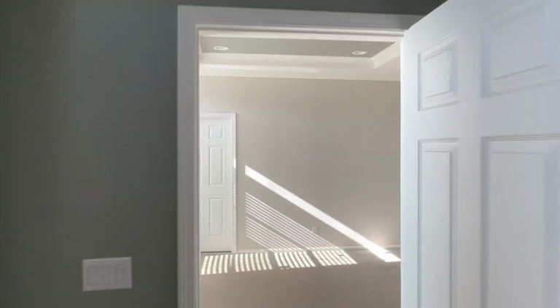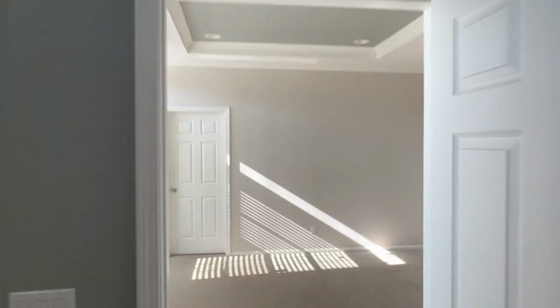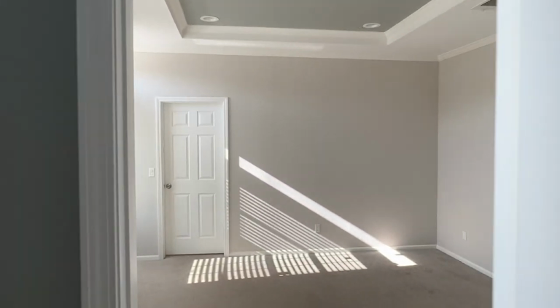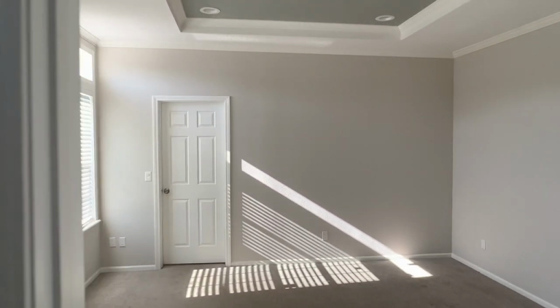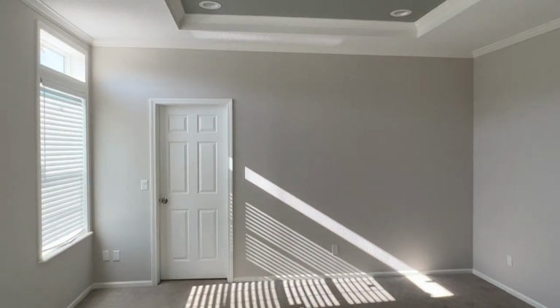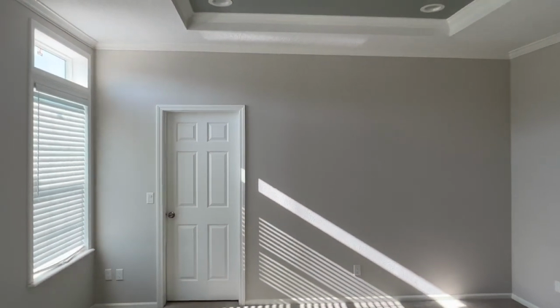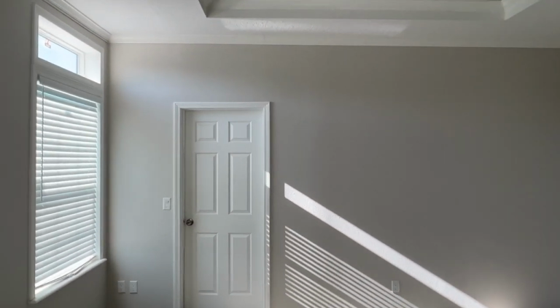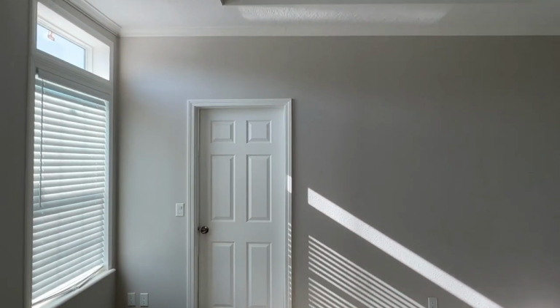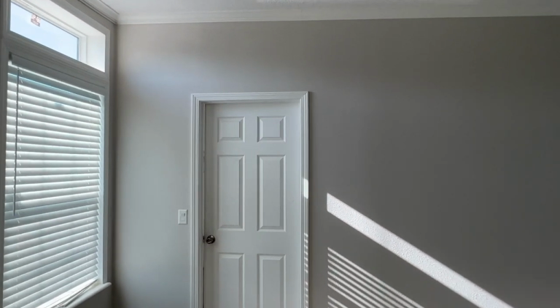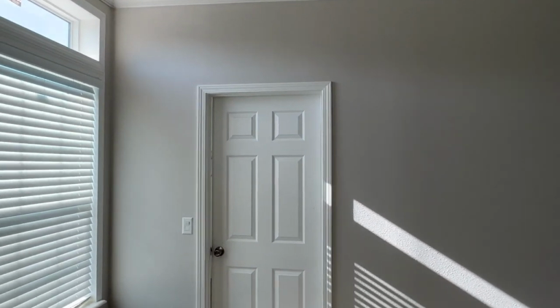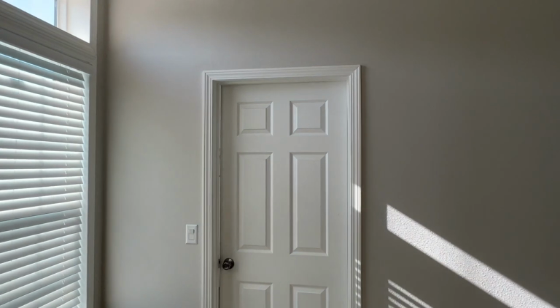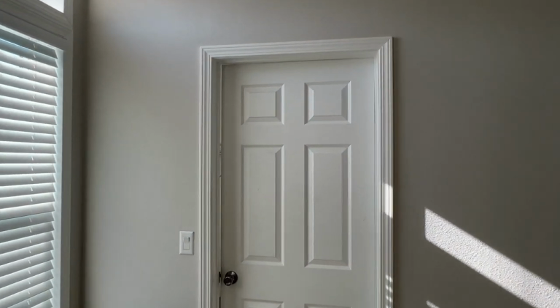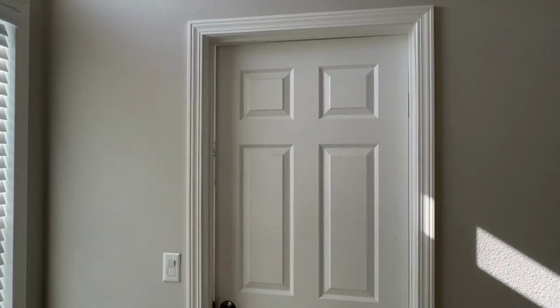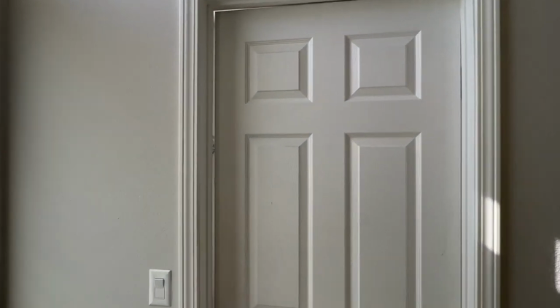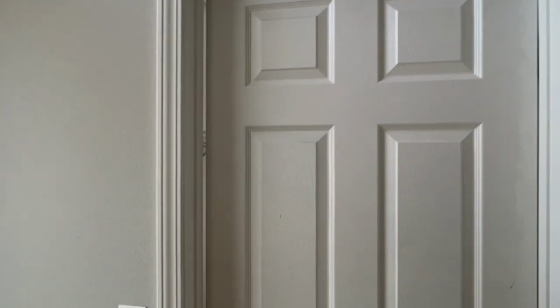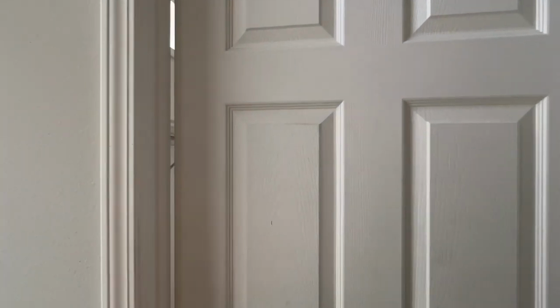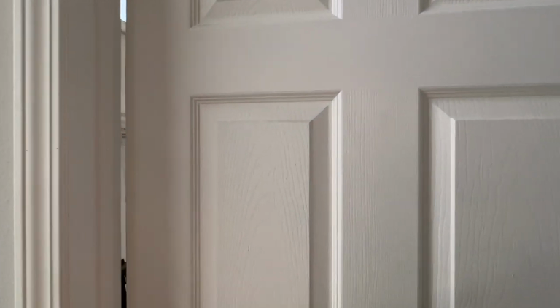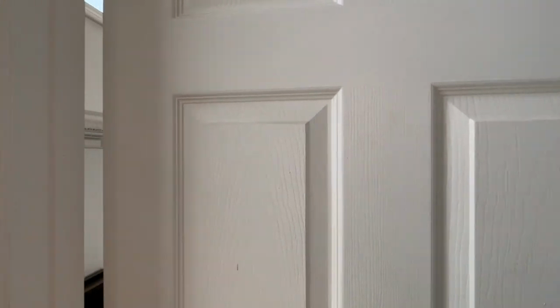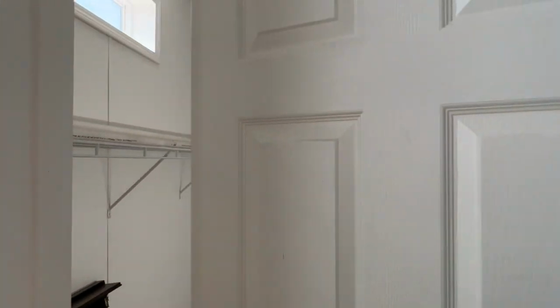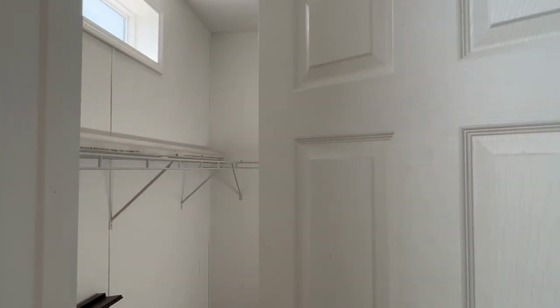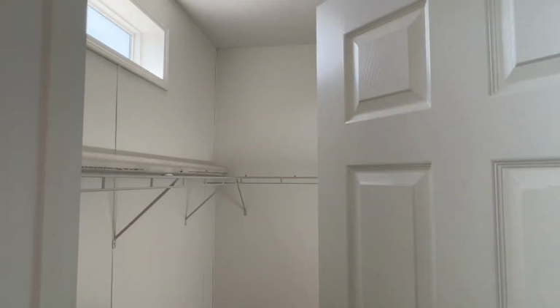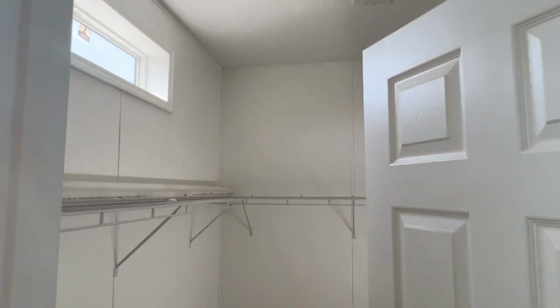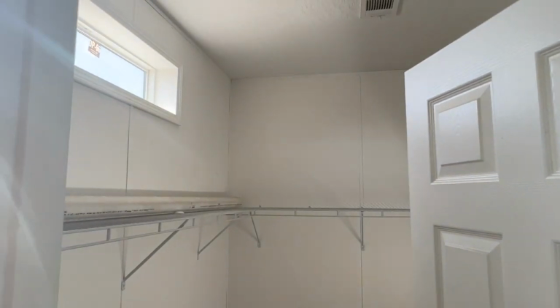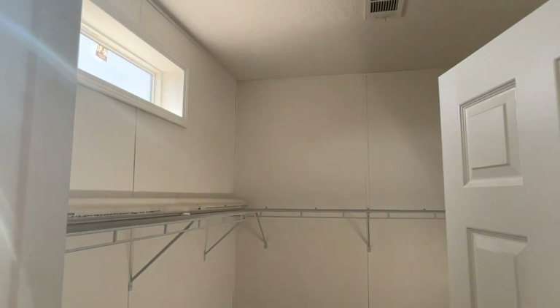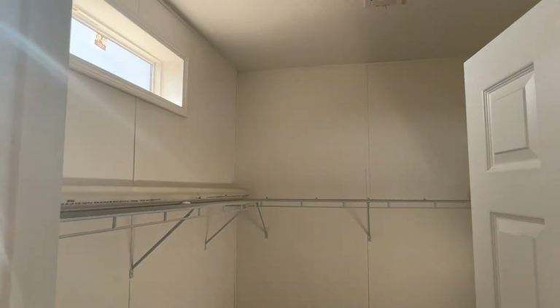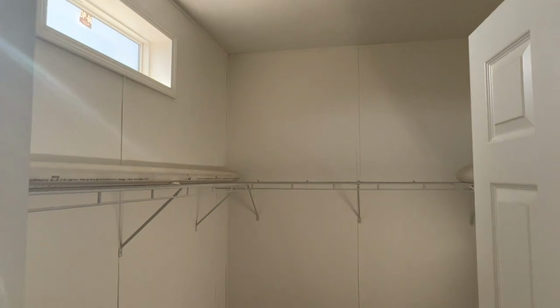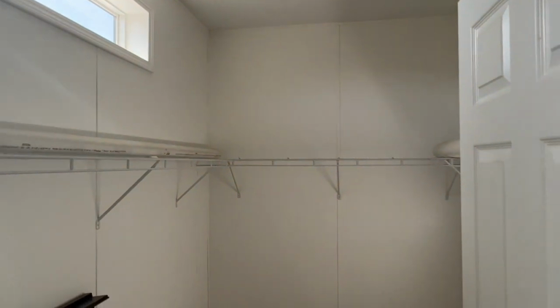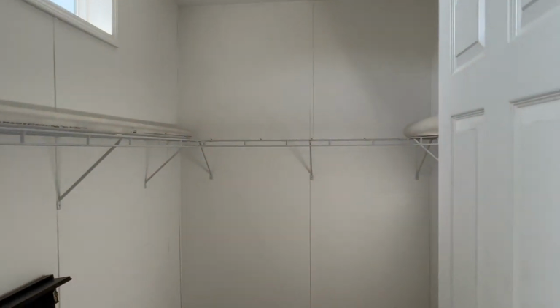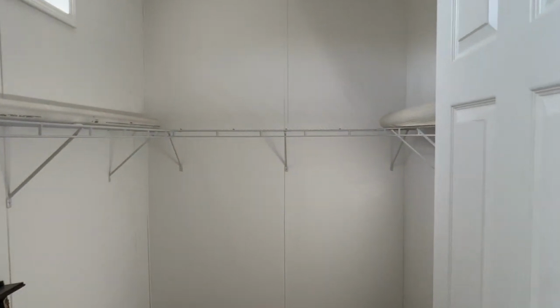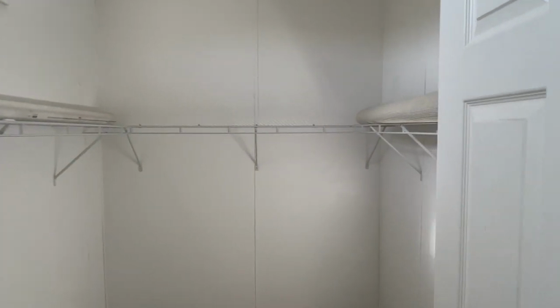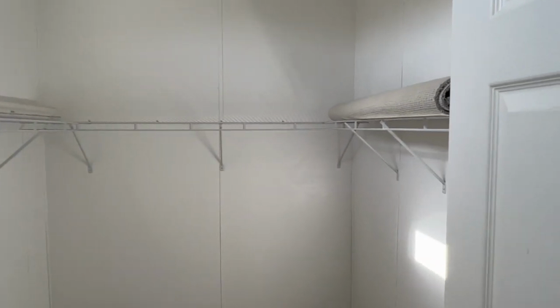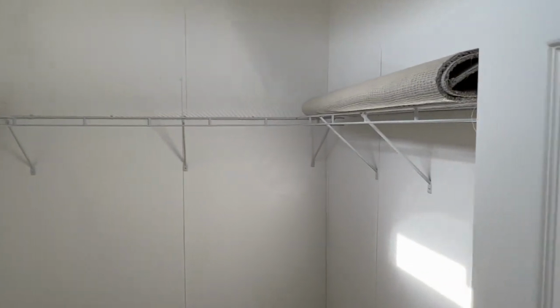Let's check out the closet — certainly a walk-in, horizon window, and it's a nice walk-in.